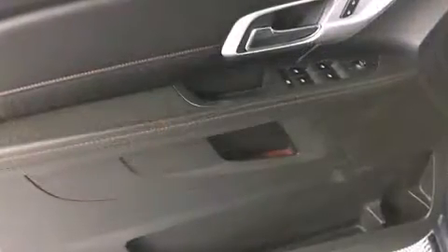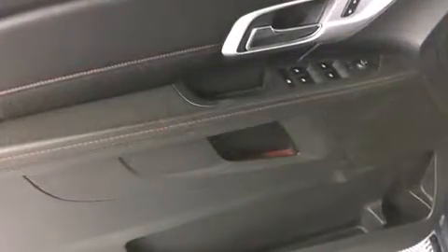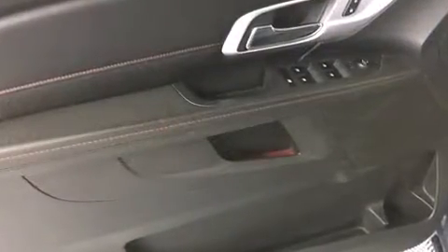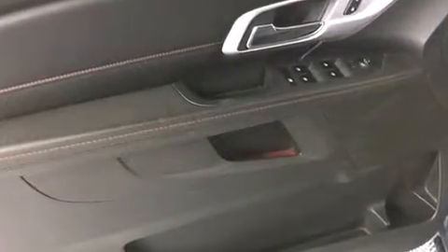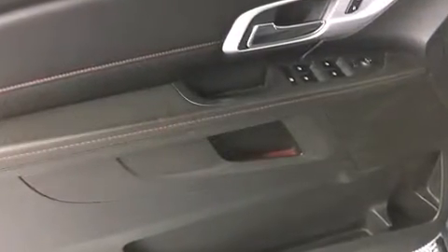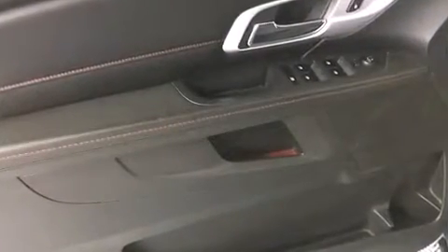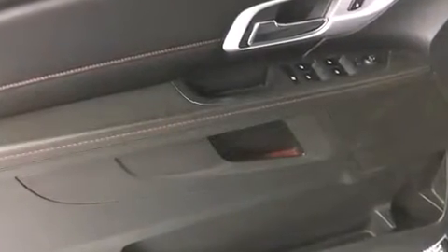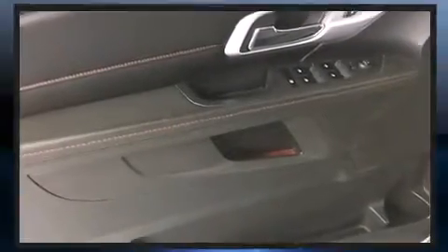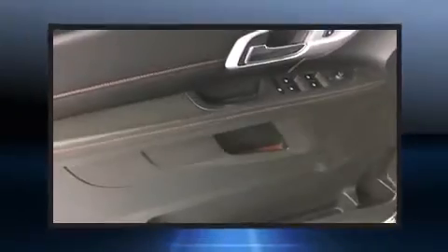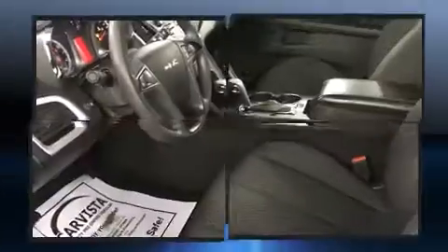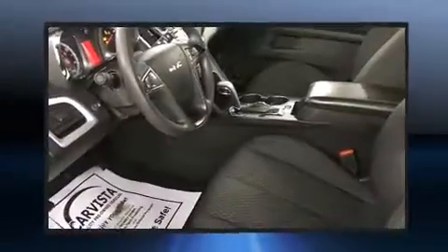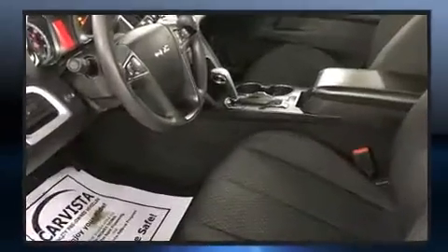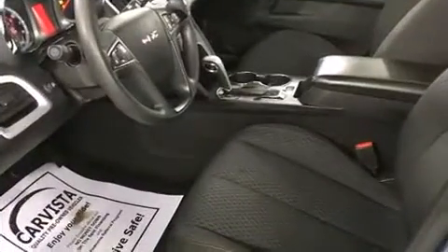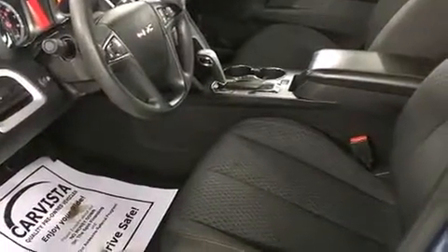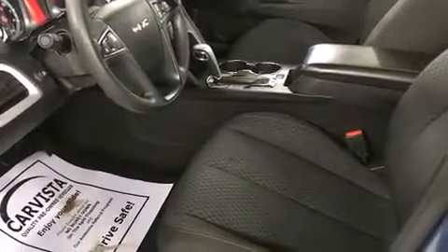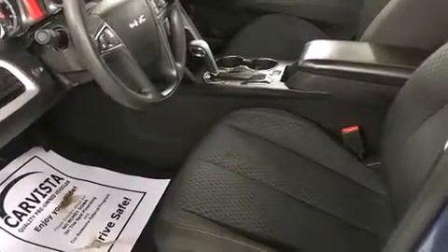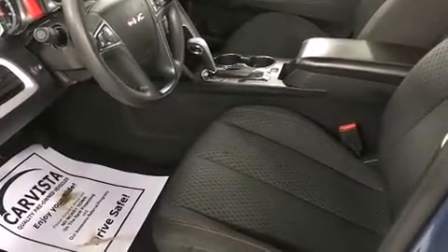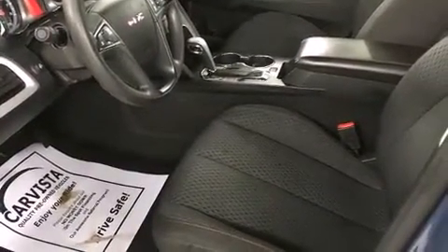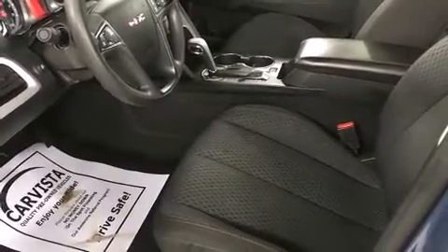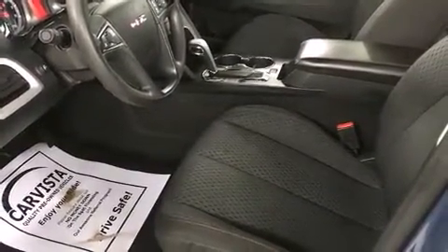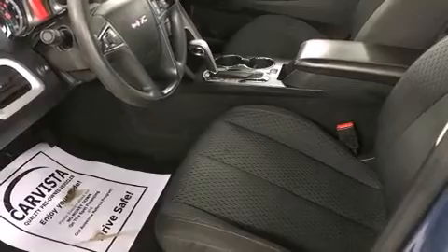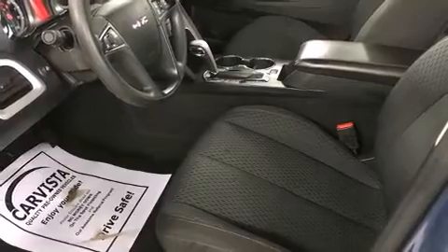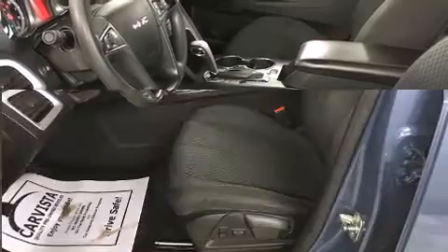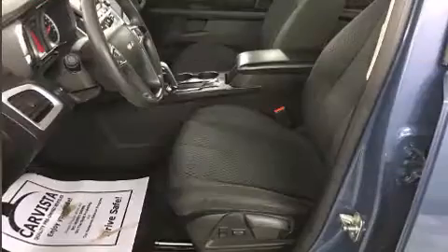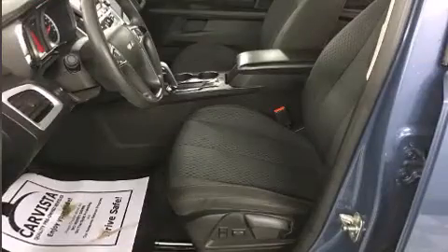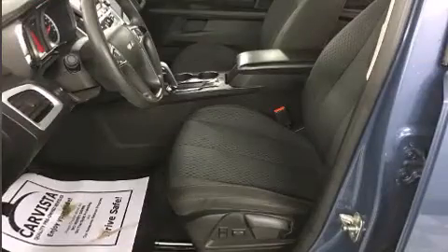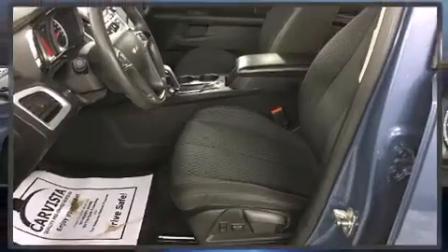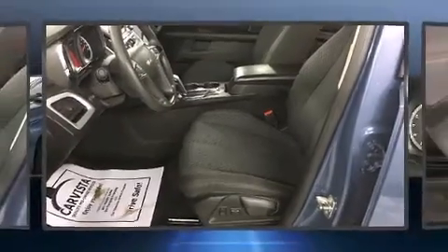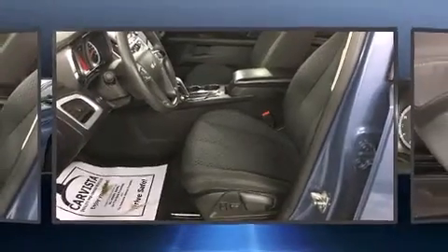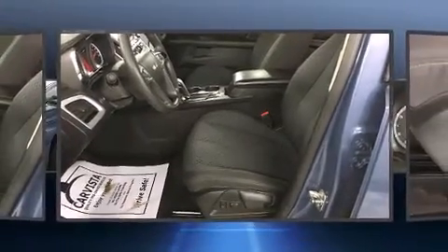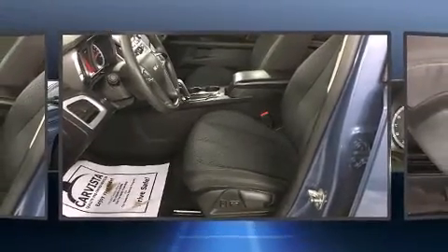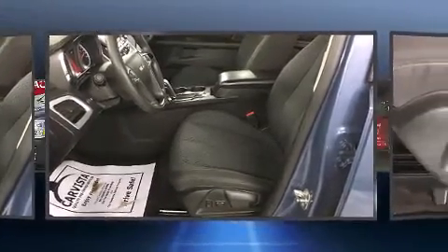This model accommodates five passengers comfortably and provides features such as an outside temperature display, front fog lights, remote keyless entry, rear wipers, and one-touch window functionality.